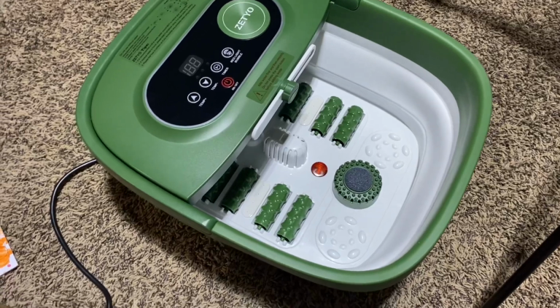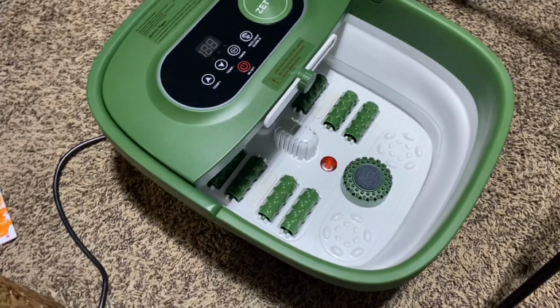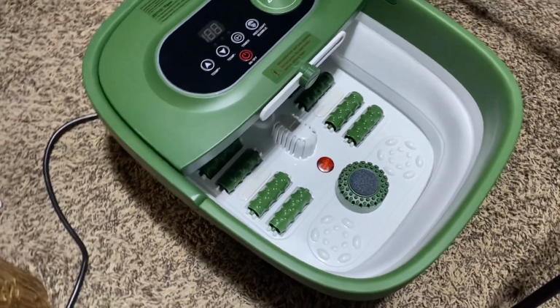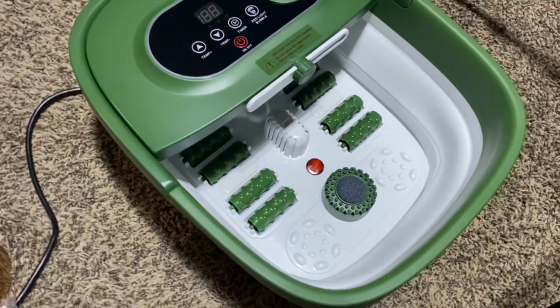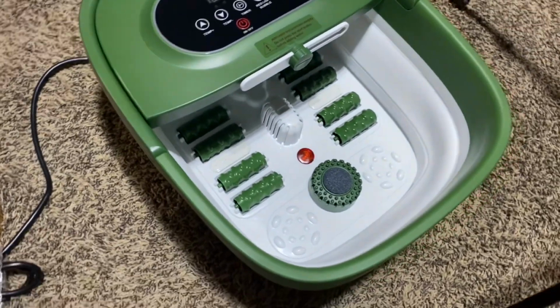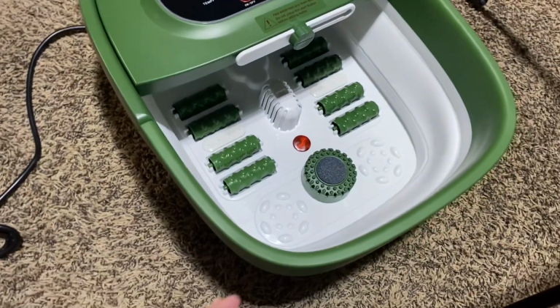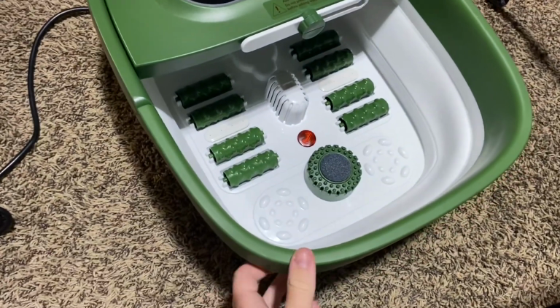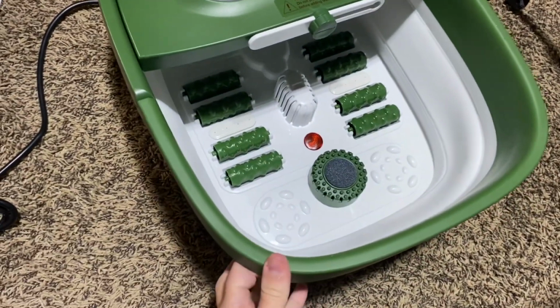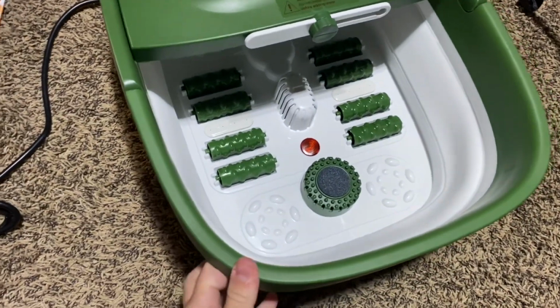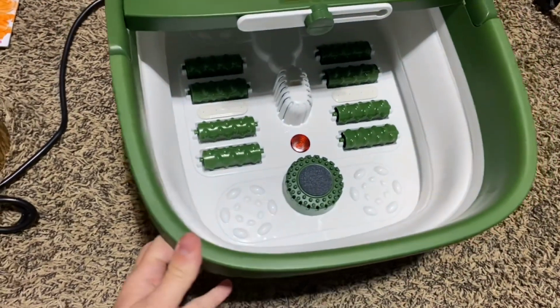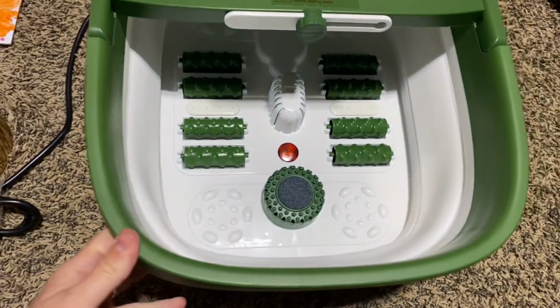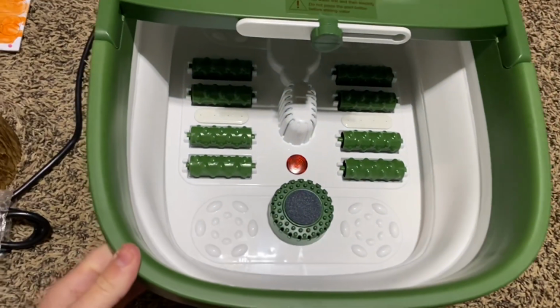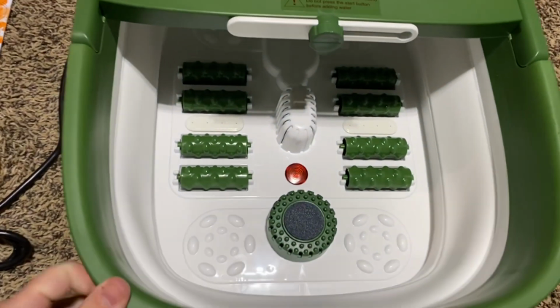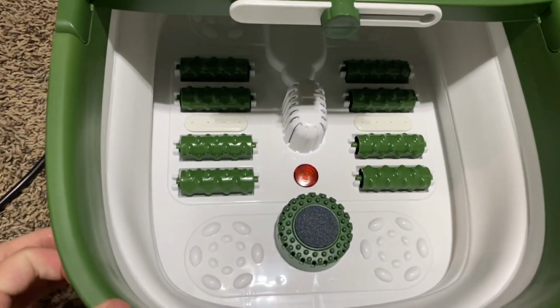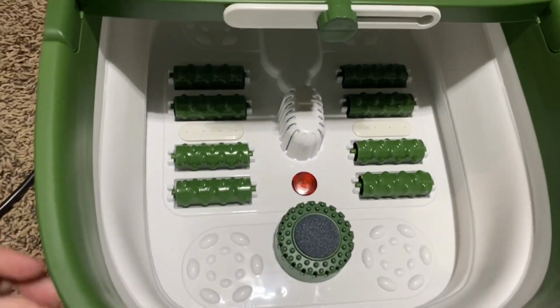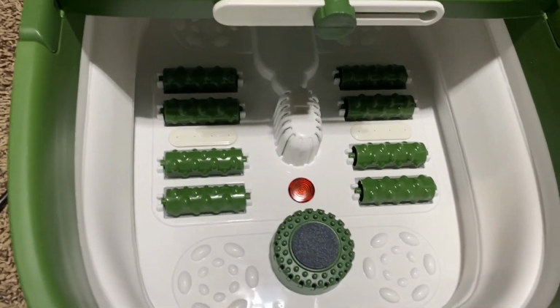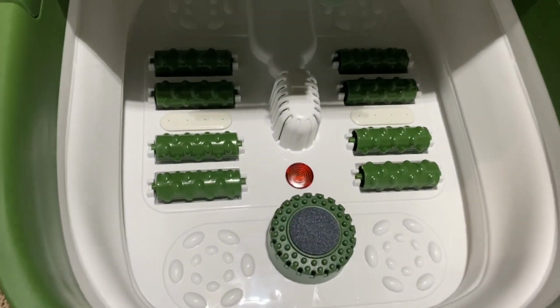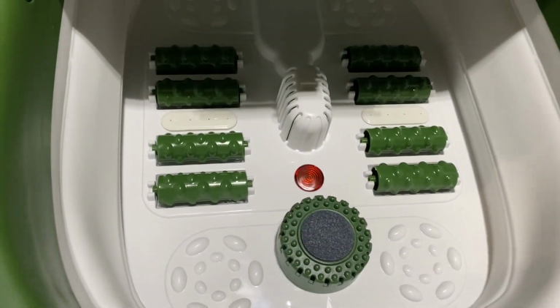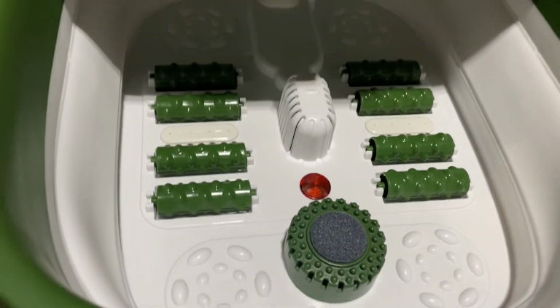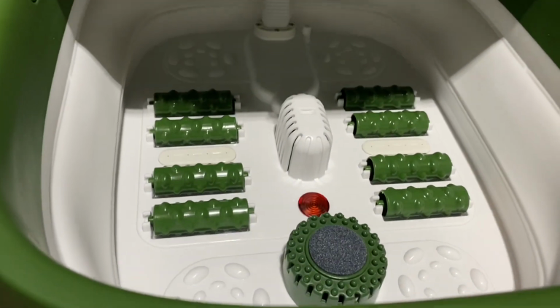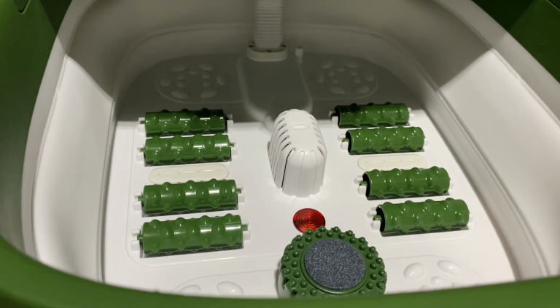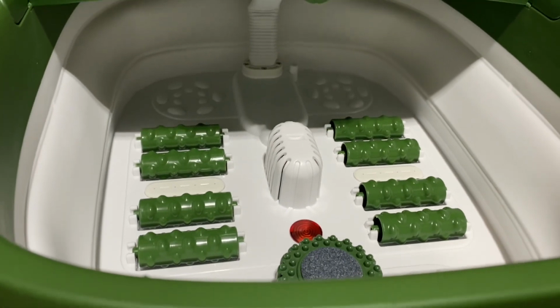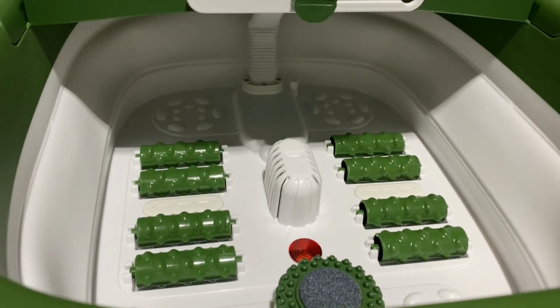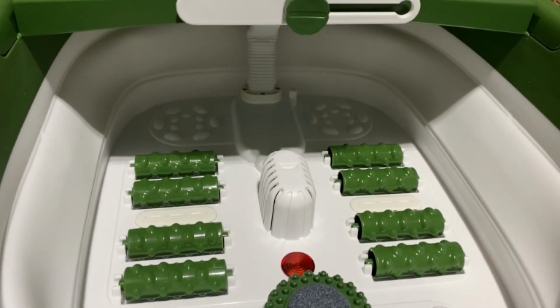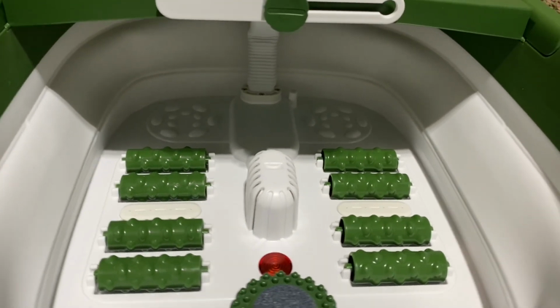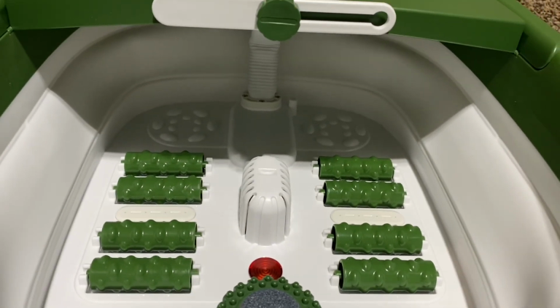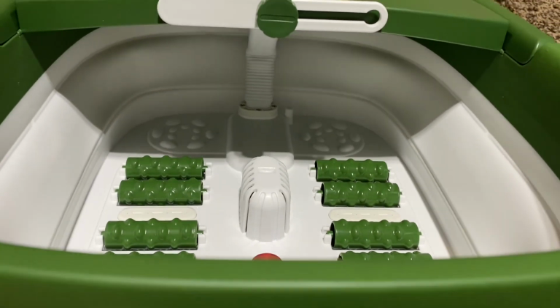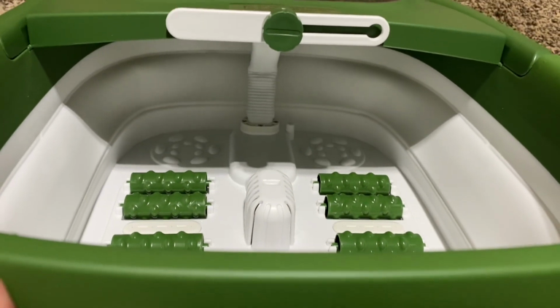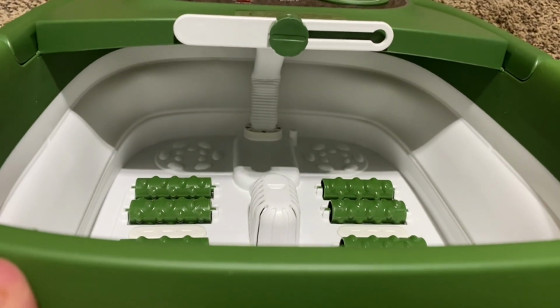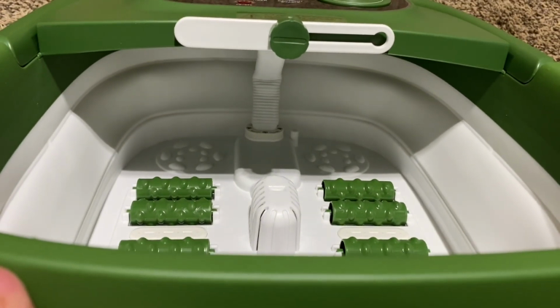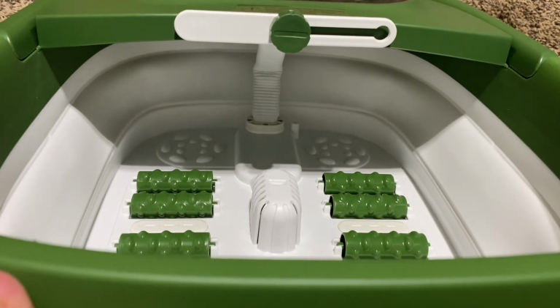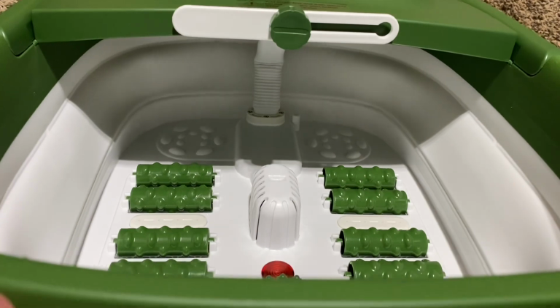Here we have a collapsible foot spa bubble massager. This retails for $49.99 on Amazon — I'll leave a link in the description box below if you want to check this item out. This video is not sponsored, but let's take a look at some of the features.